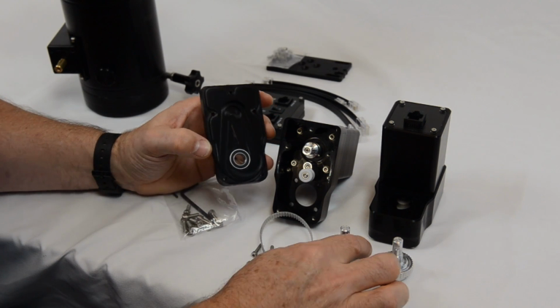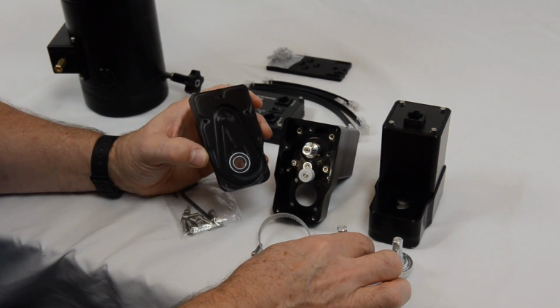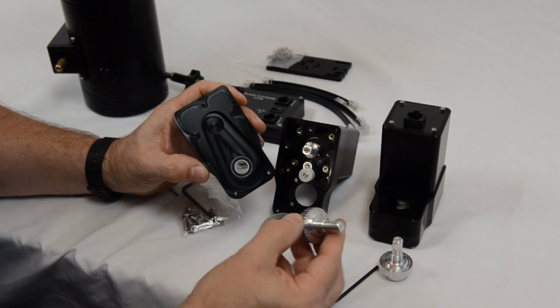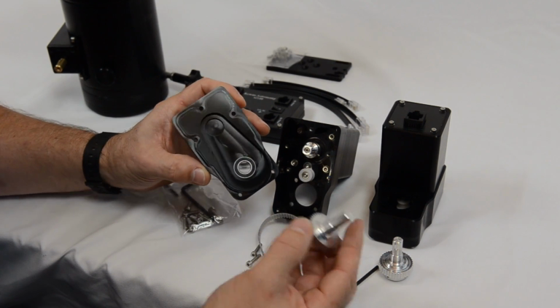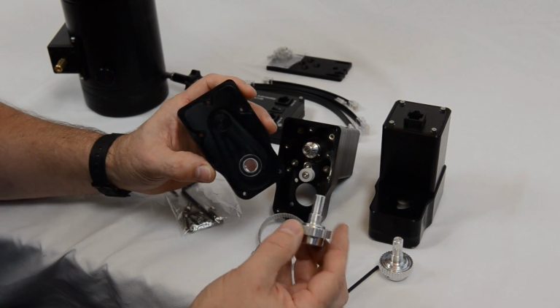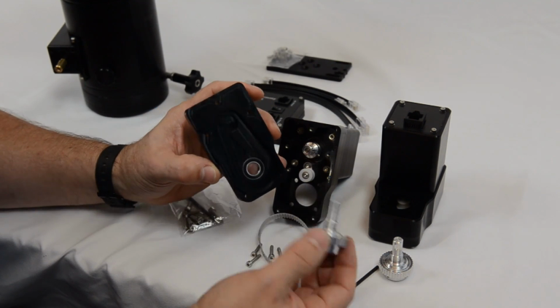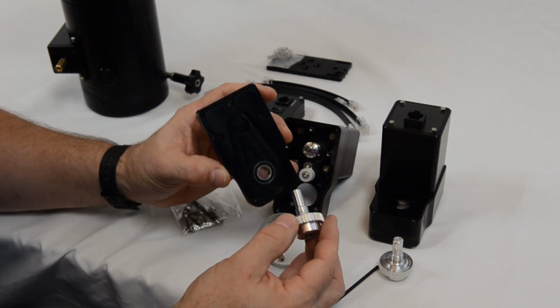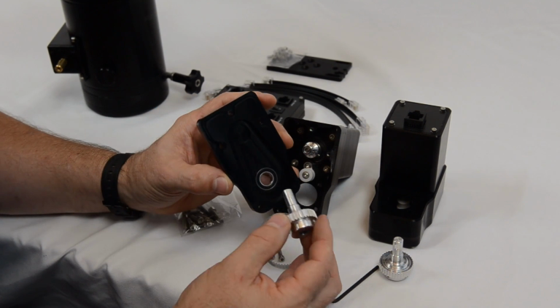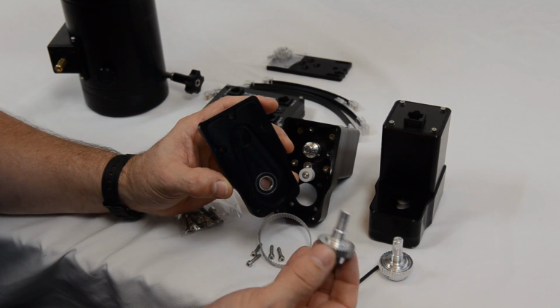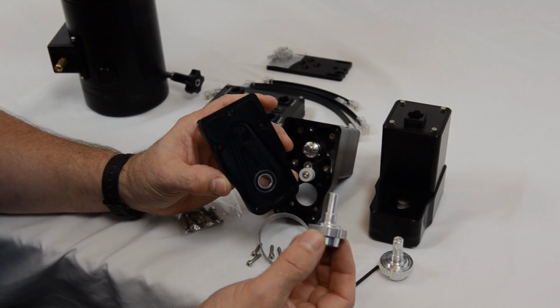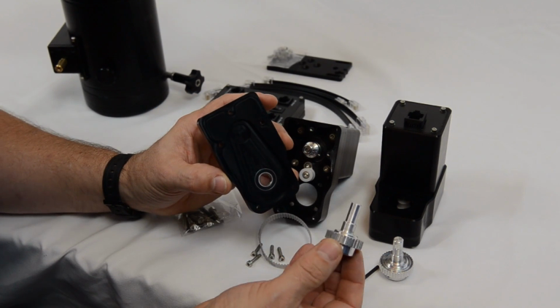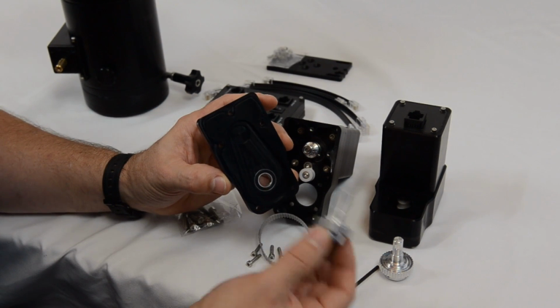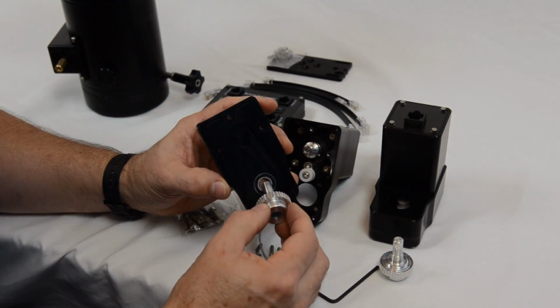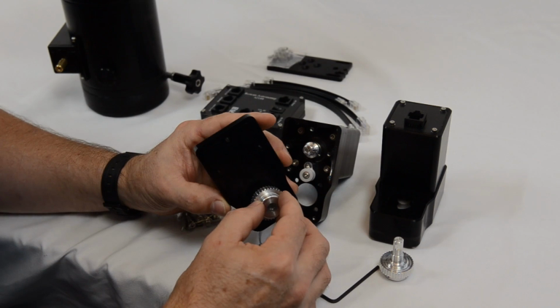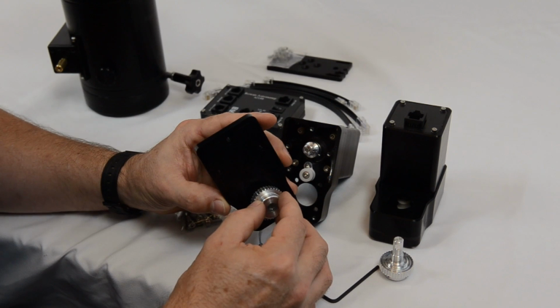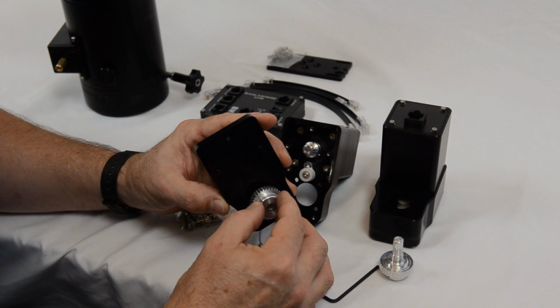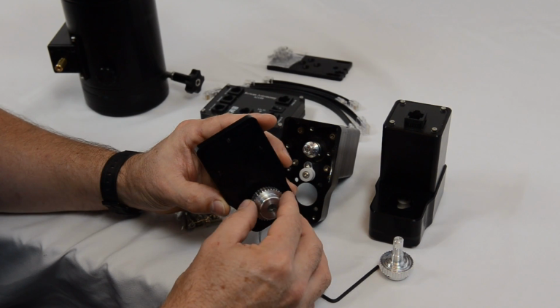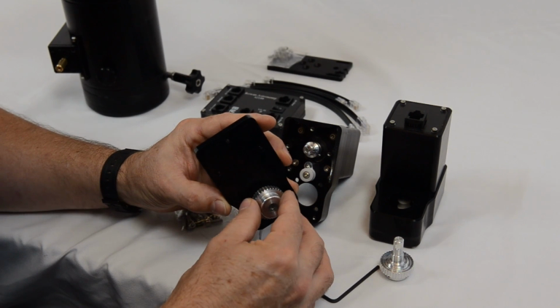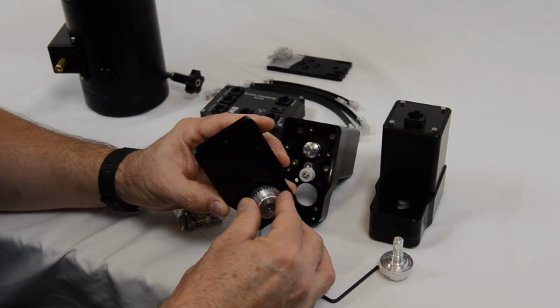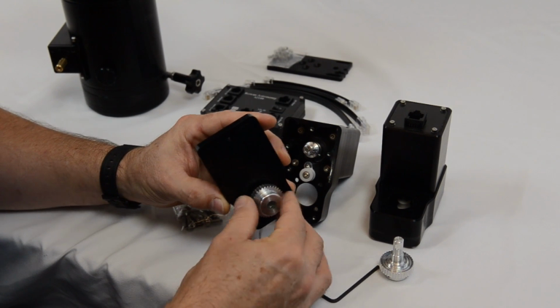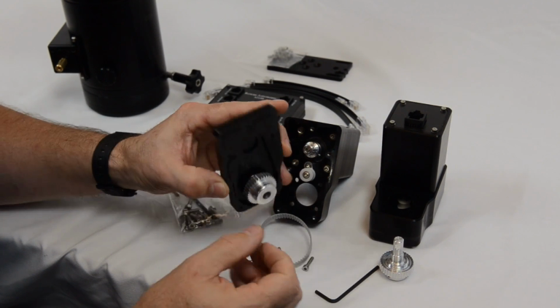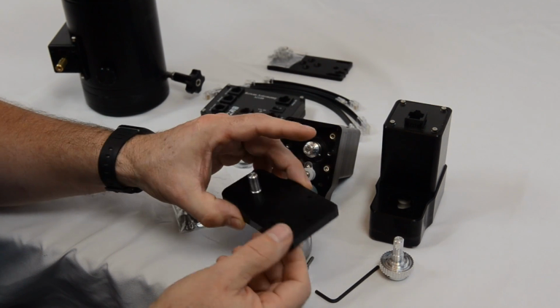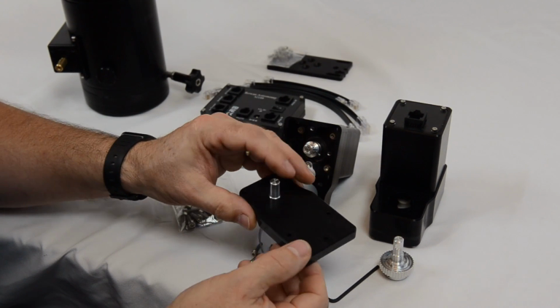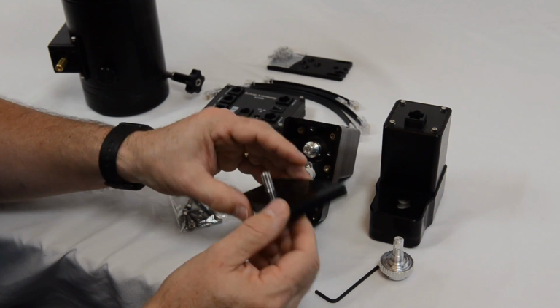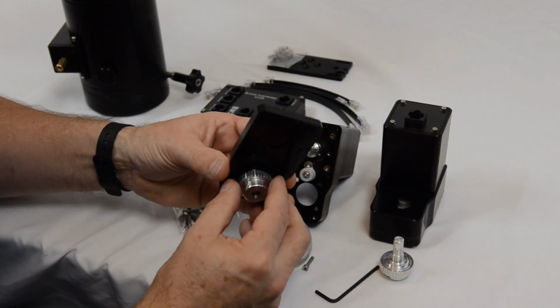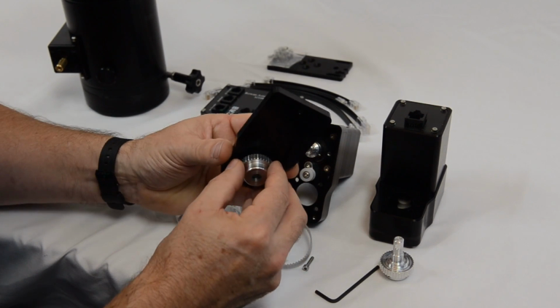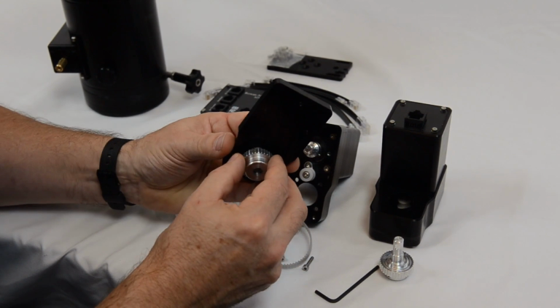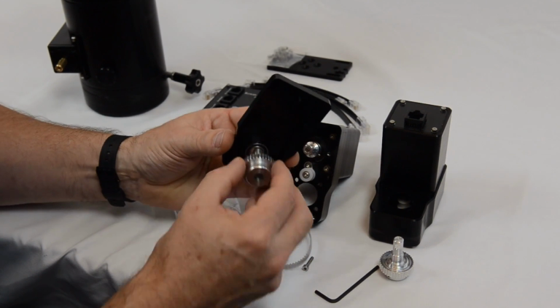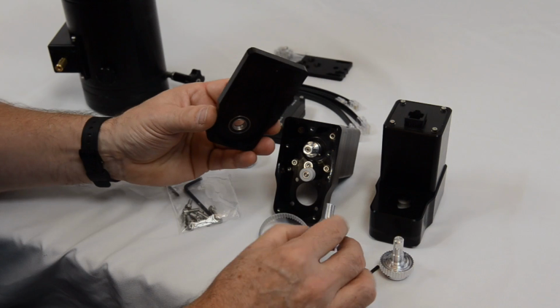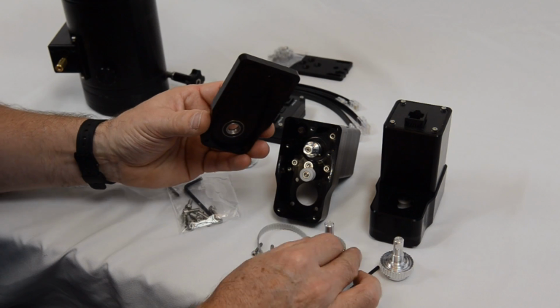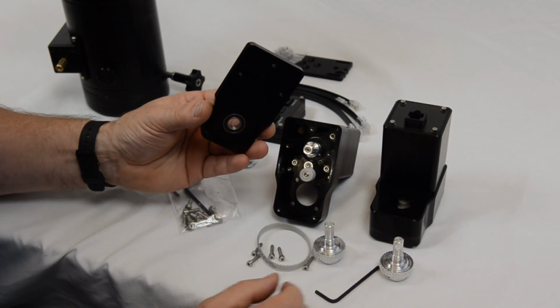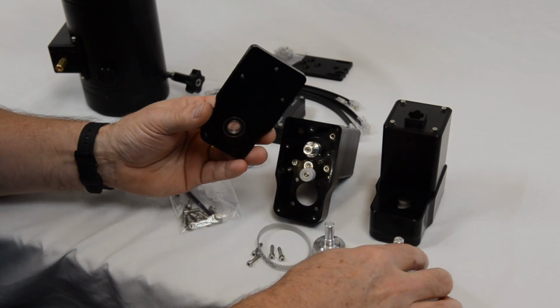One thing we can do is just to make sure that during the assembly the motor pulley fits through the bearing okay — that should be a nice sliding fit, just a tight but sliding fit.